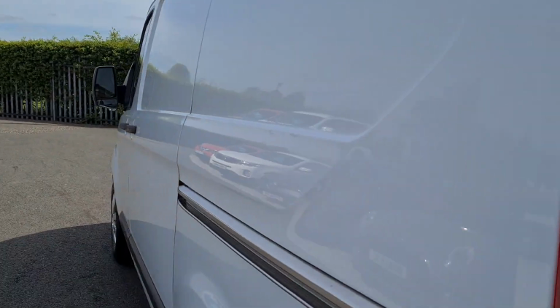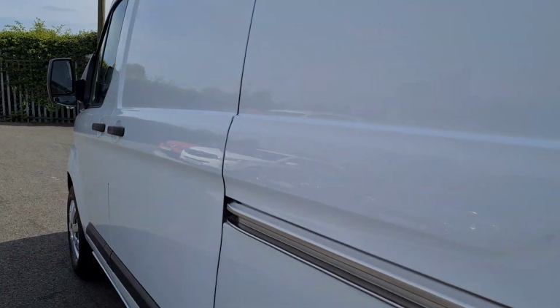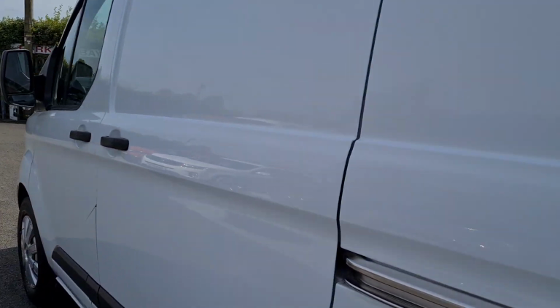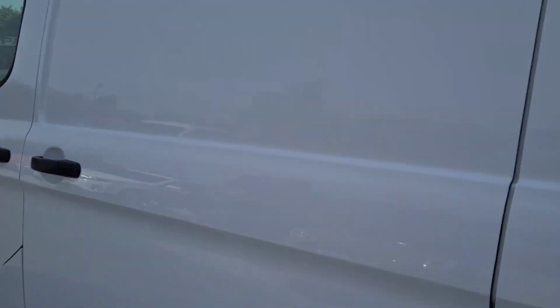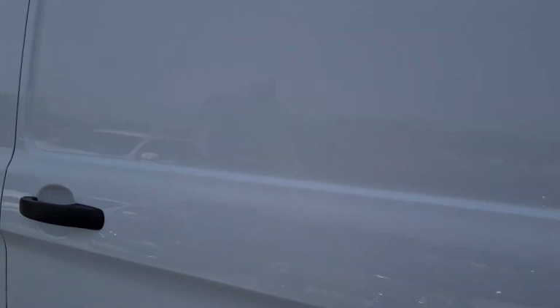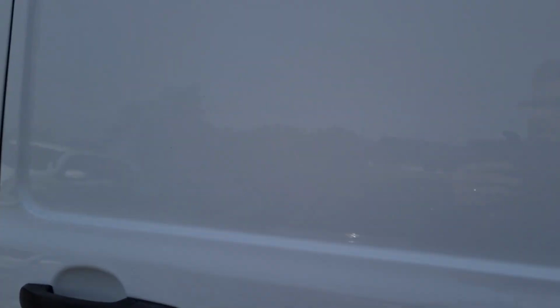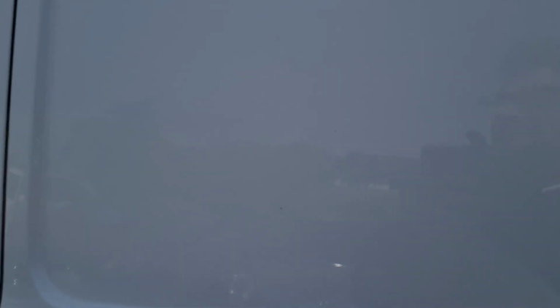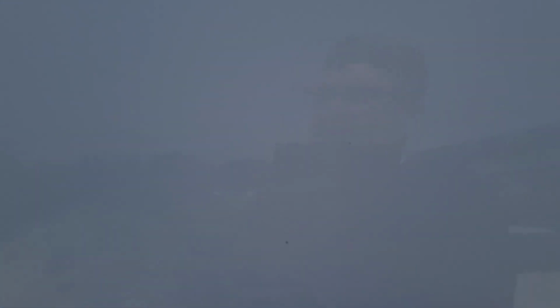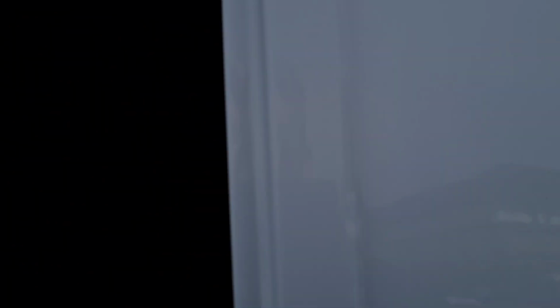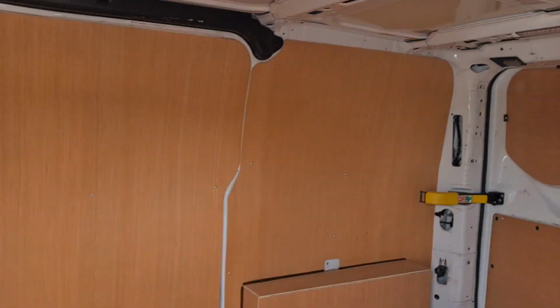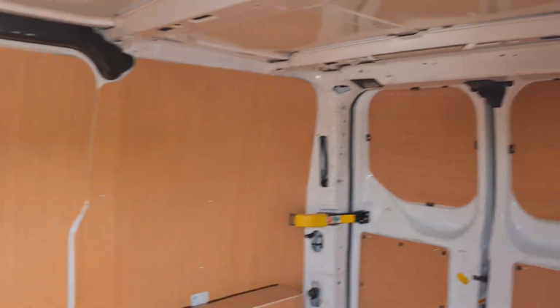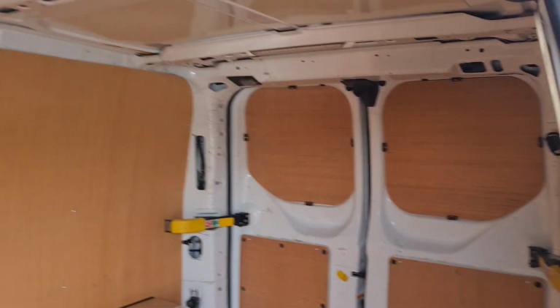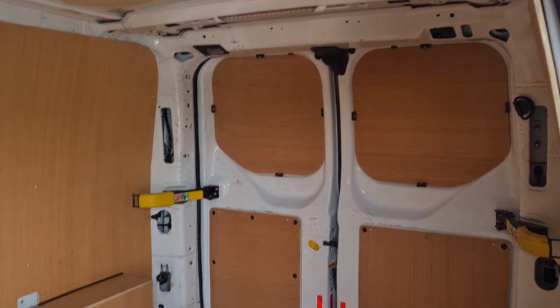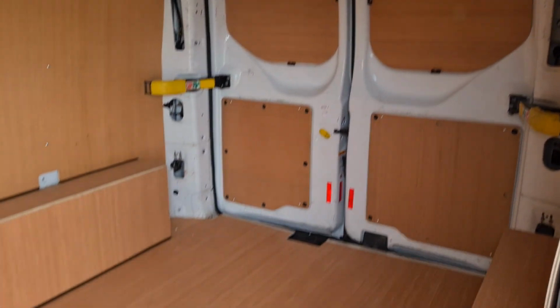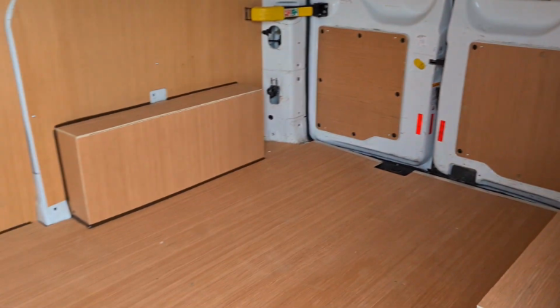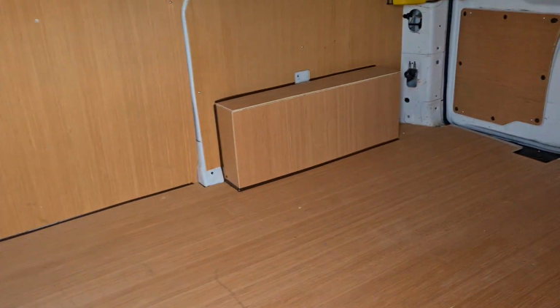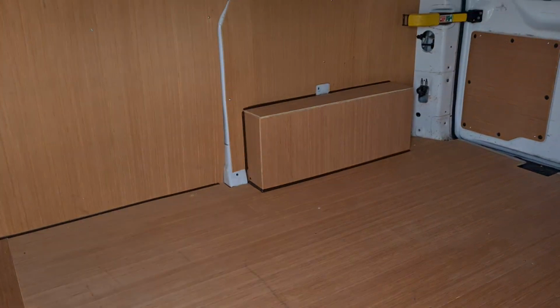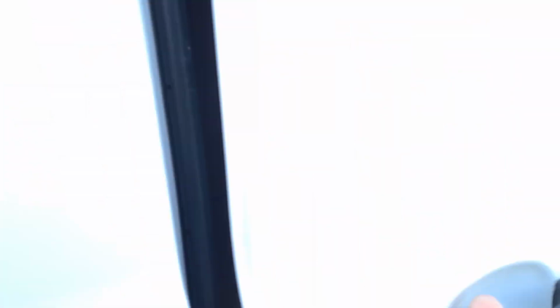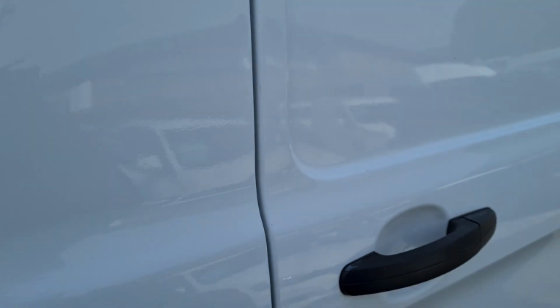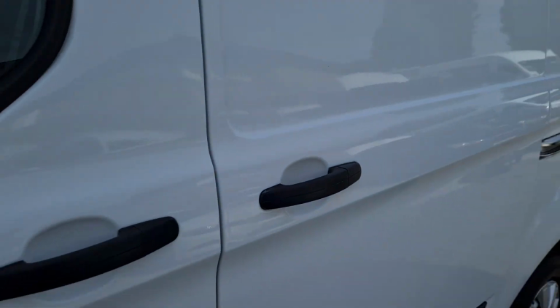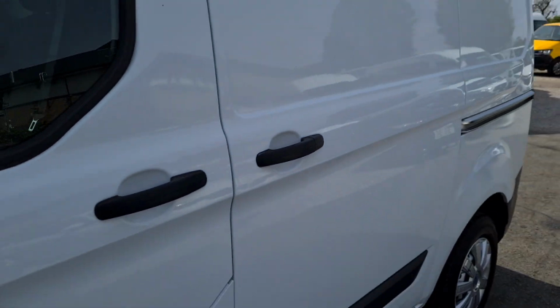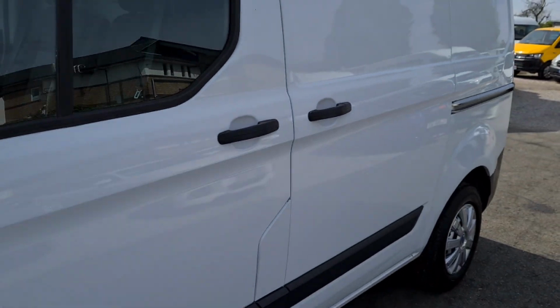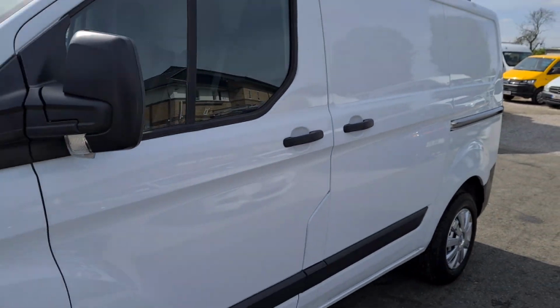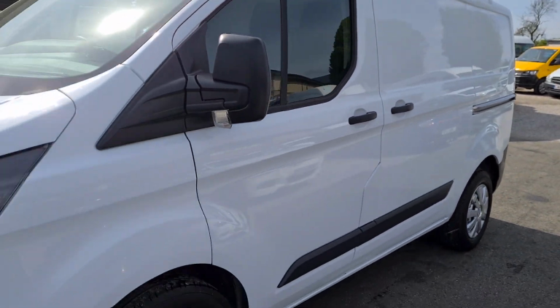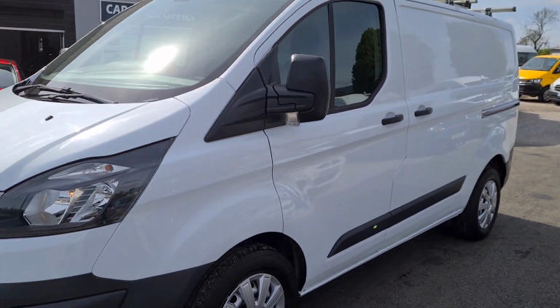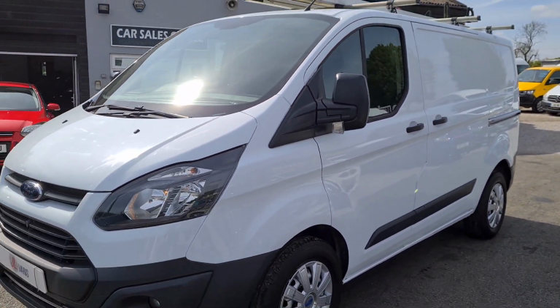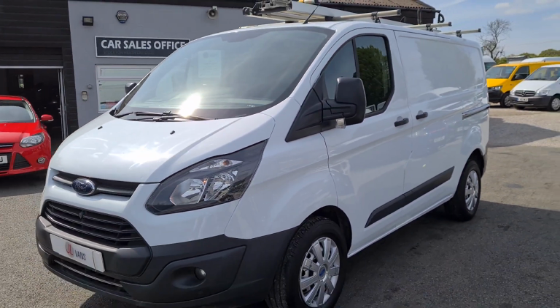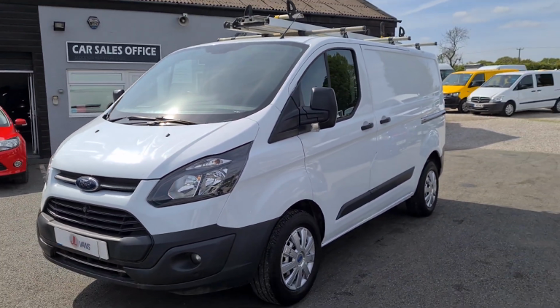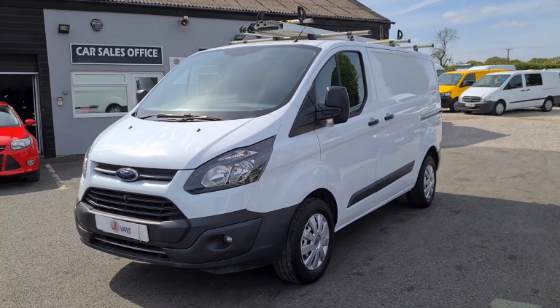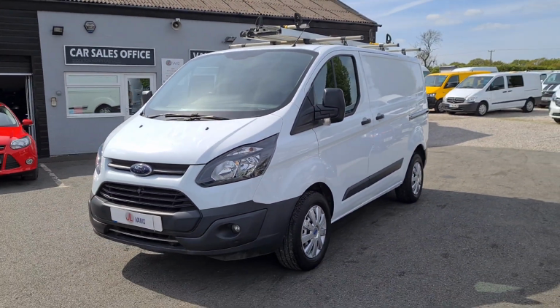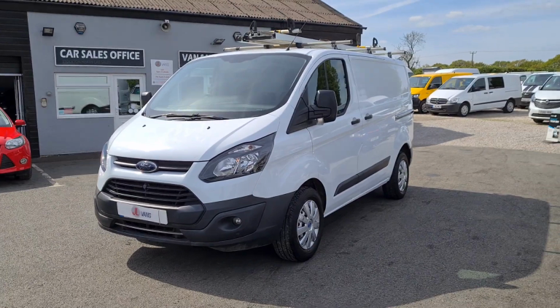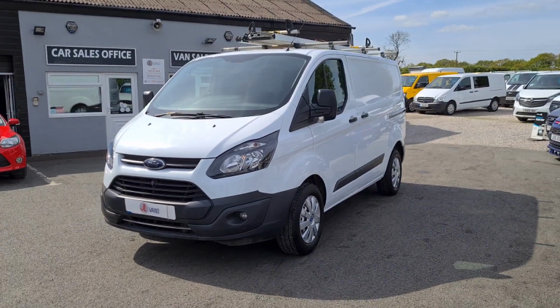All the vans are available to view in person if you would like to do so. We do accept part exchange against all our vehicles as well. So if you would like any more information about this particular van or any other vehicle we currently have for sale, please get in touch.